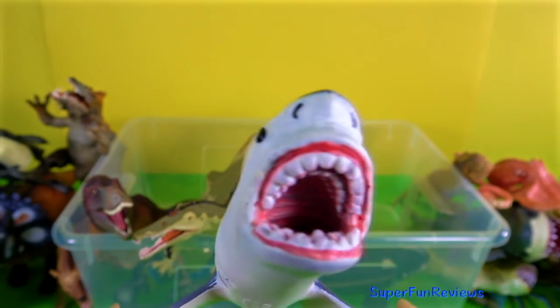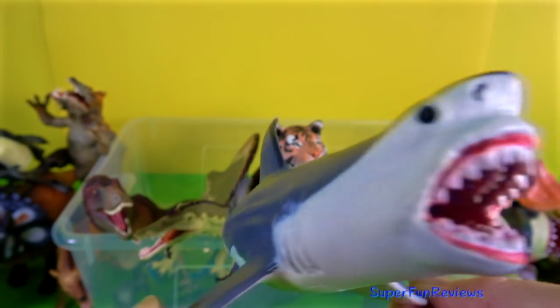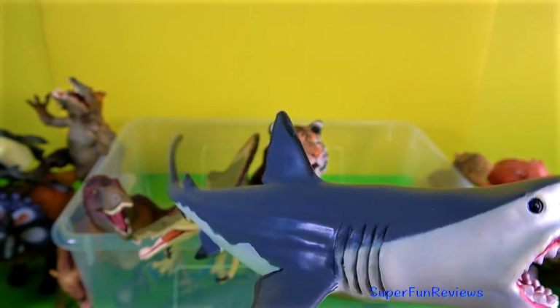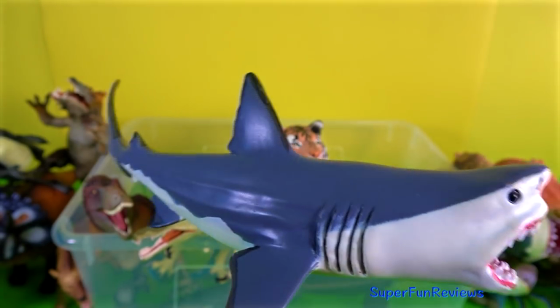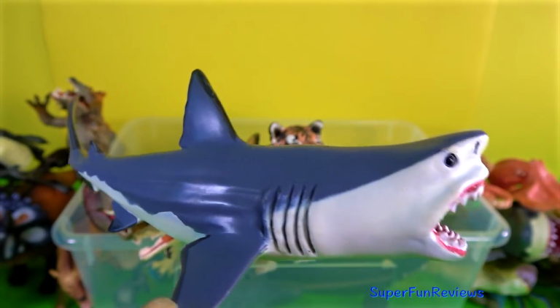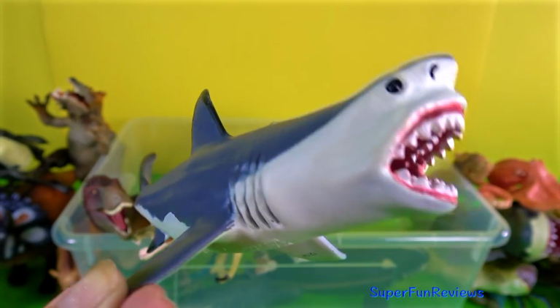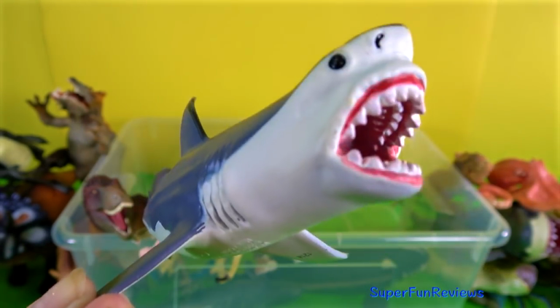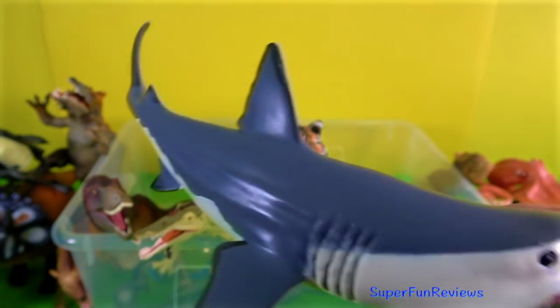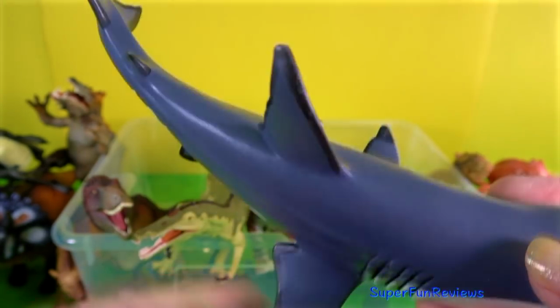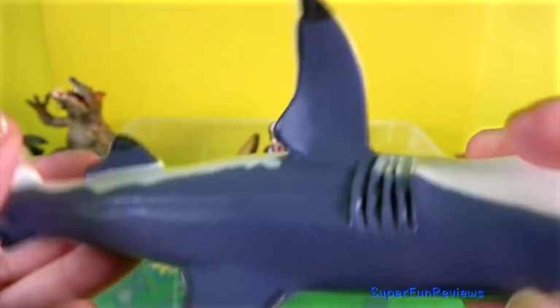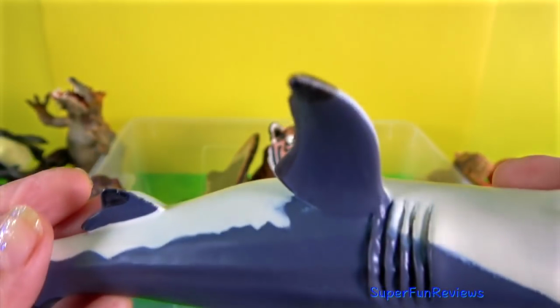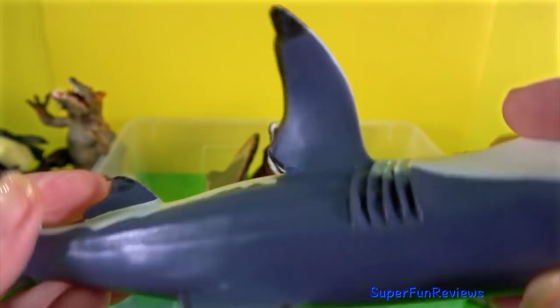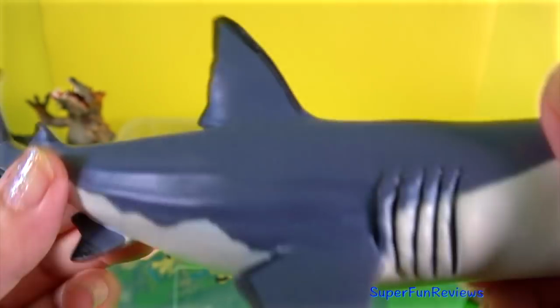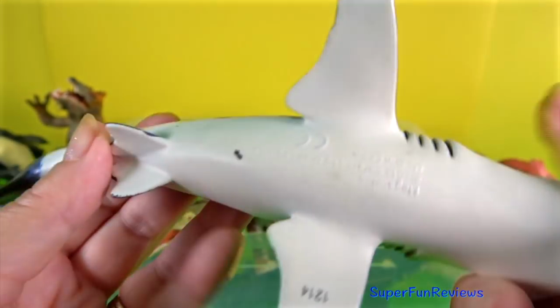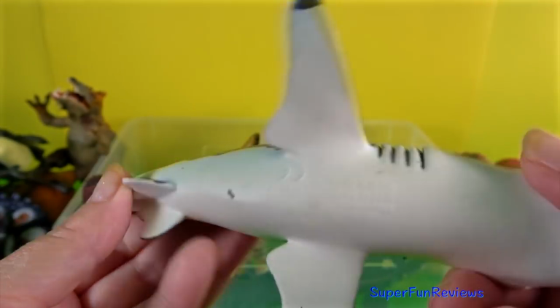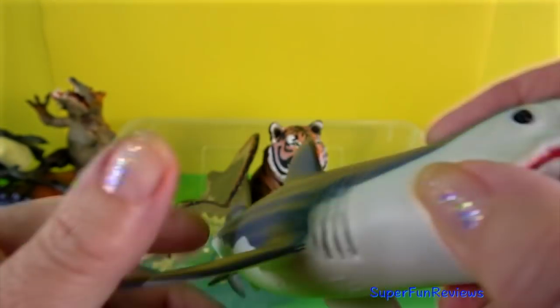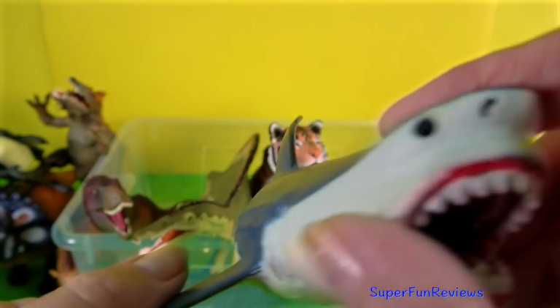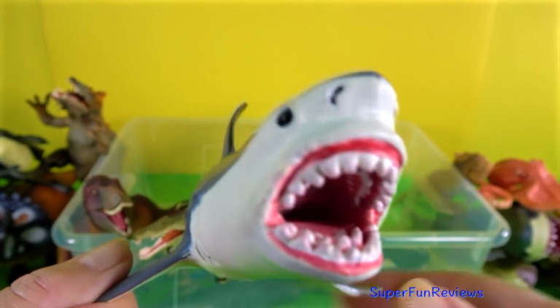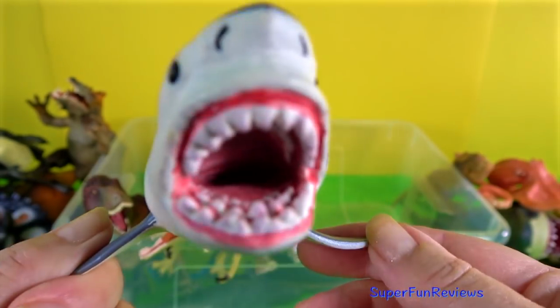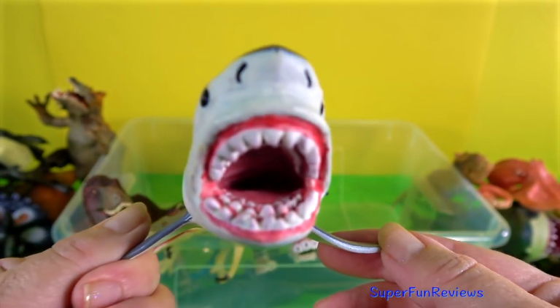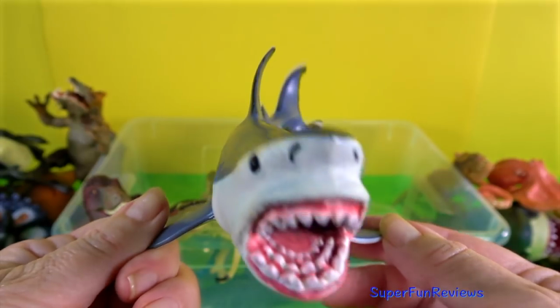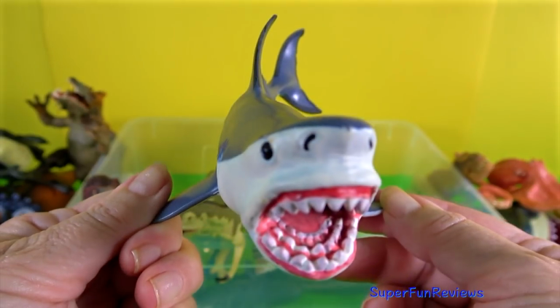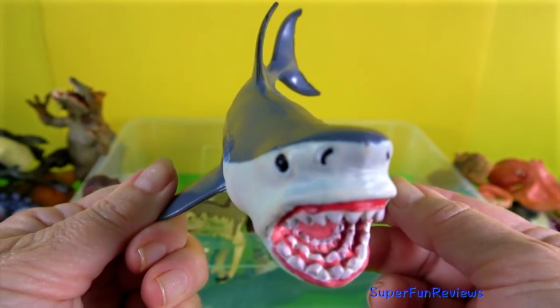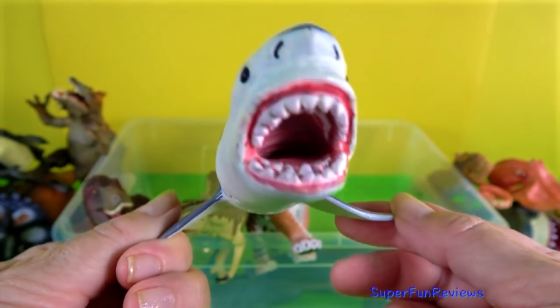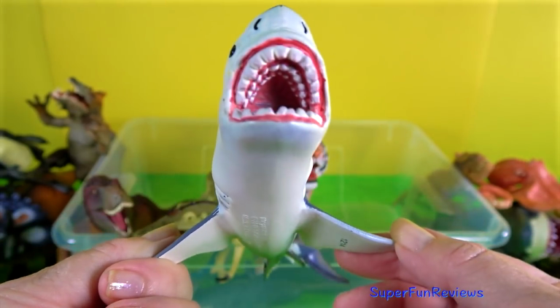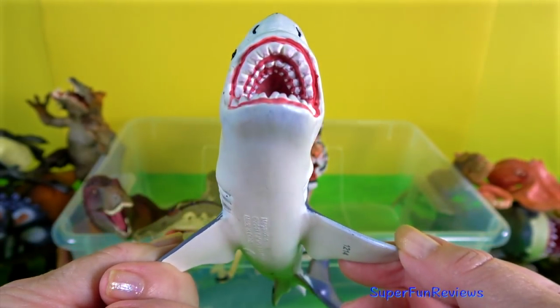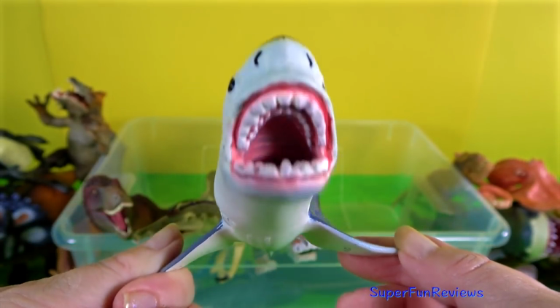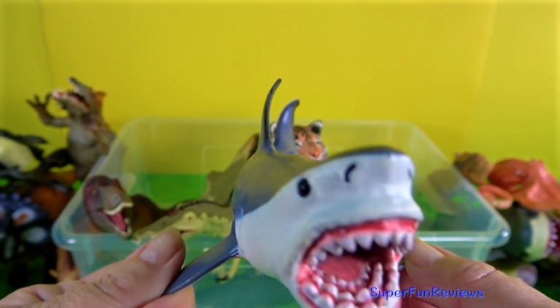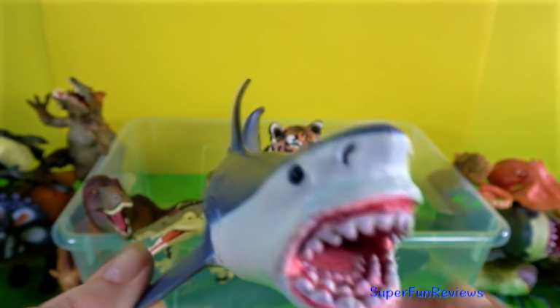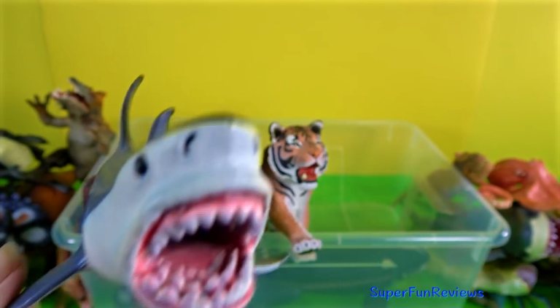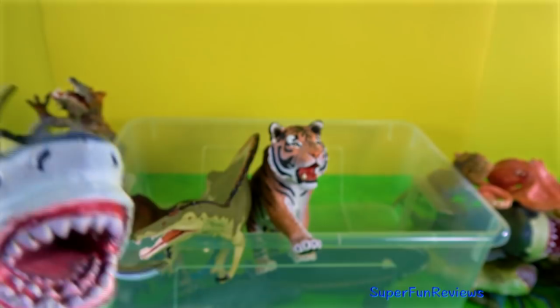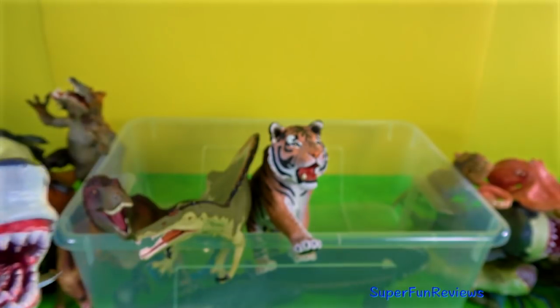Megalodon is a prehistoric monster shark that first appeared about 20 million years ago. It is the largest prehistoric shark to have ever existed and one of the most powerful predators on earth.